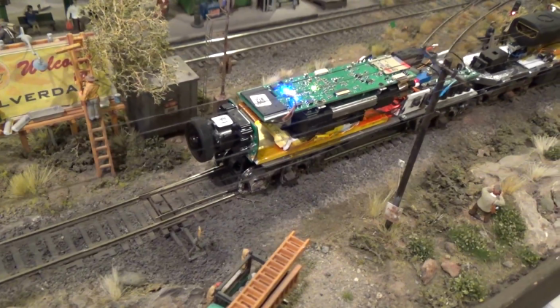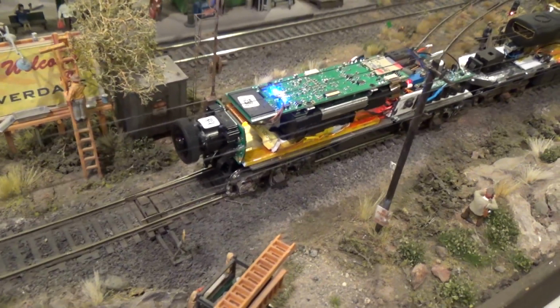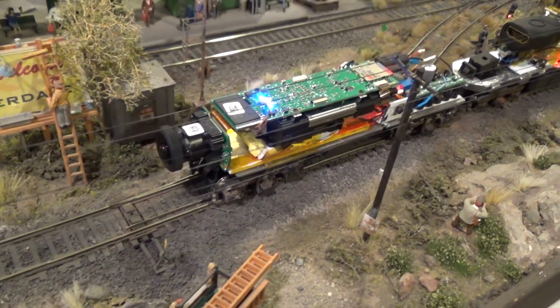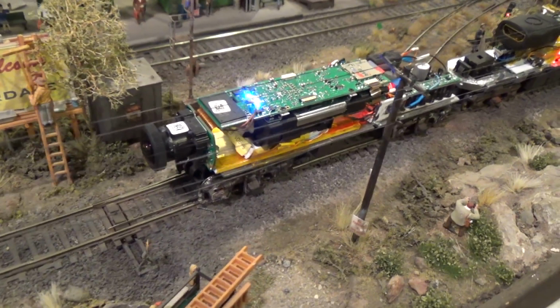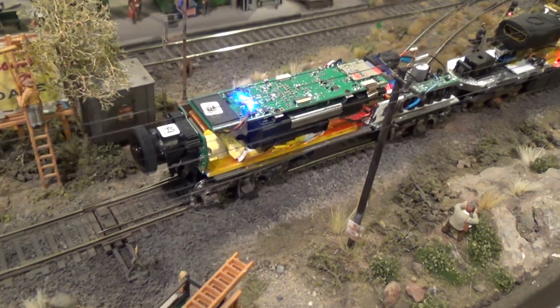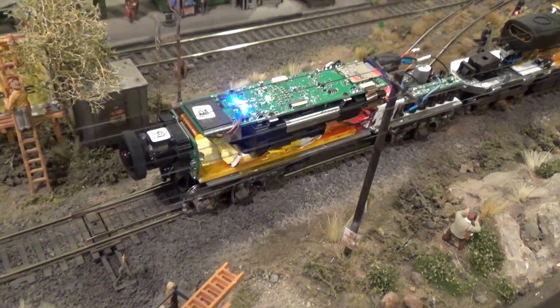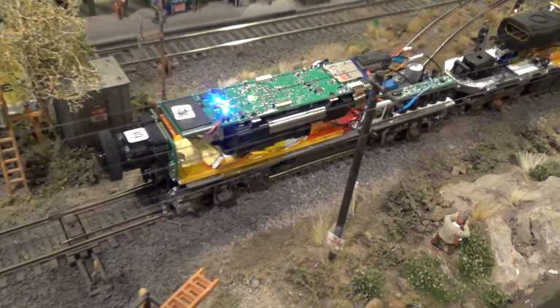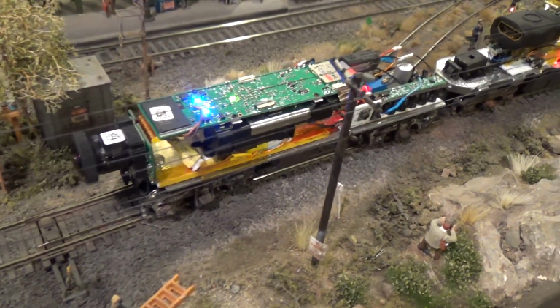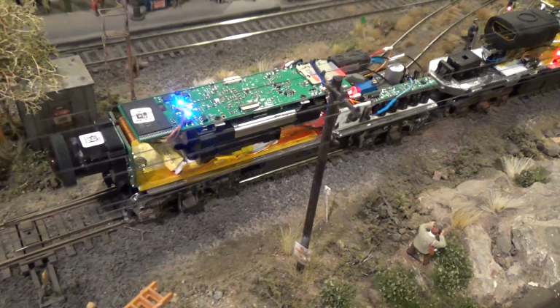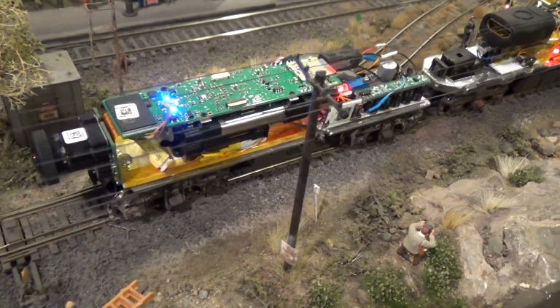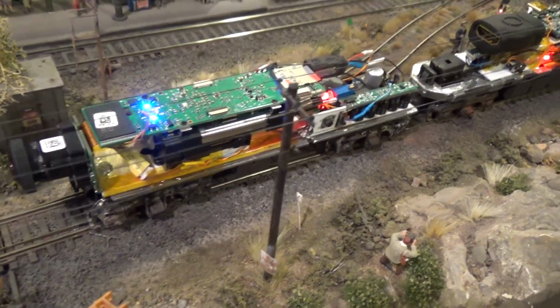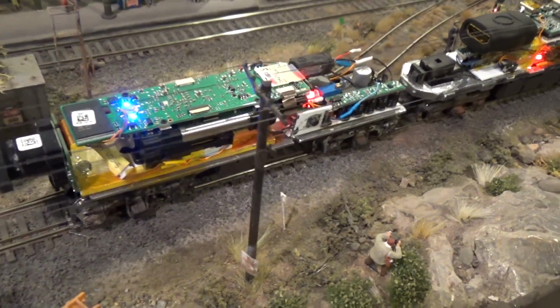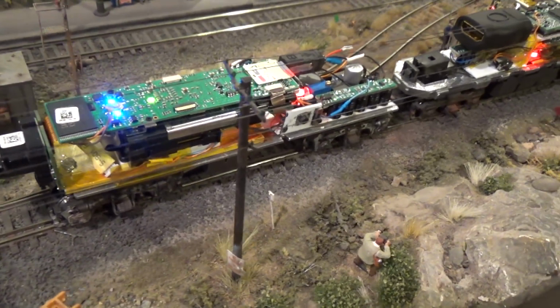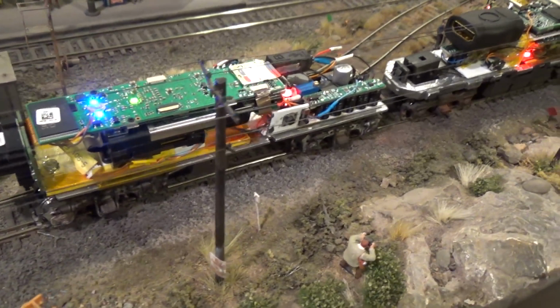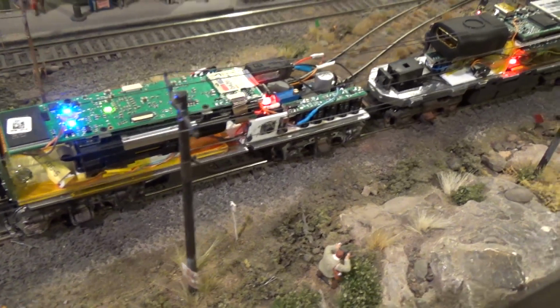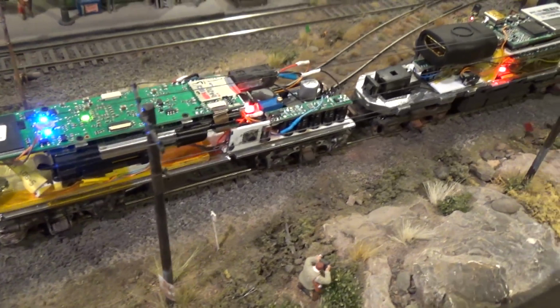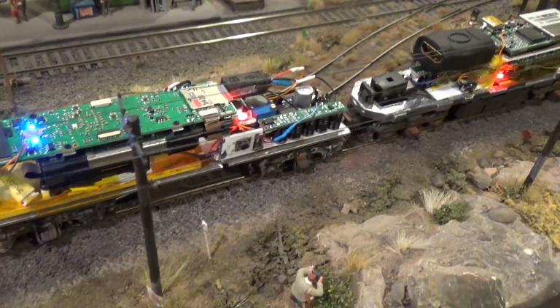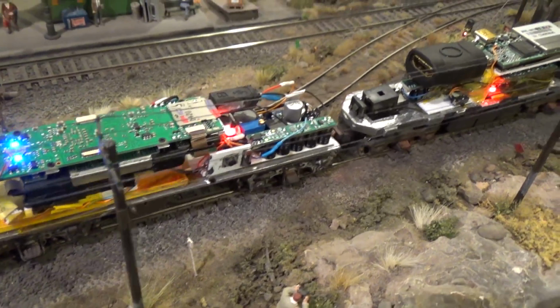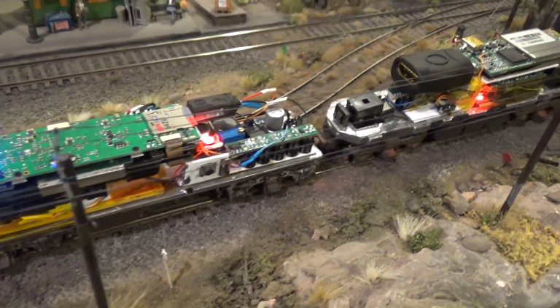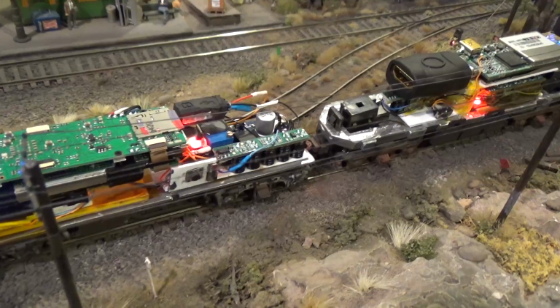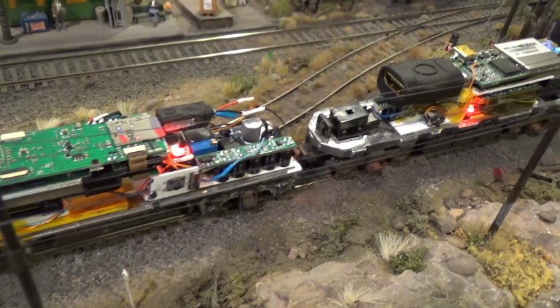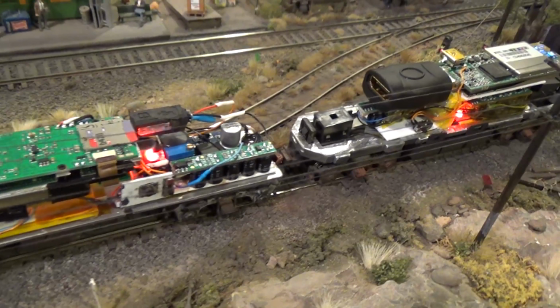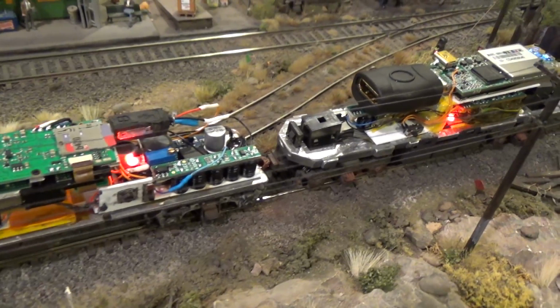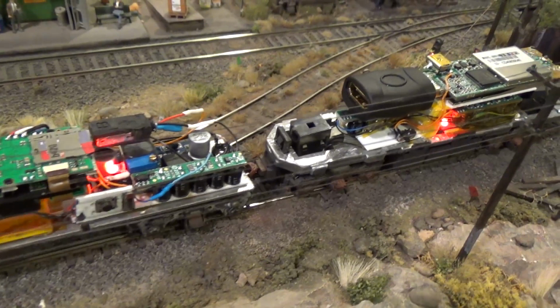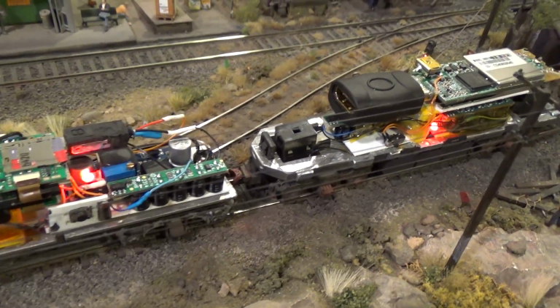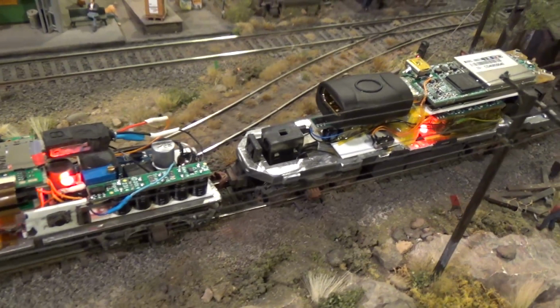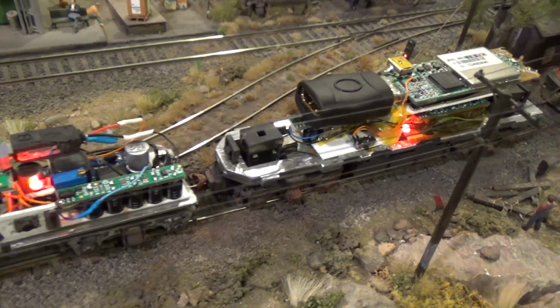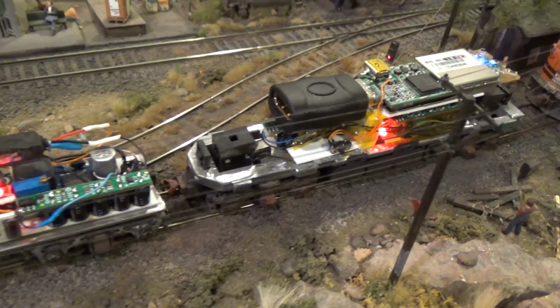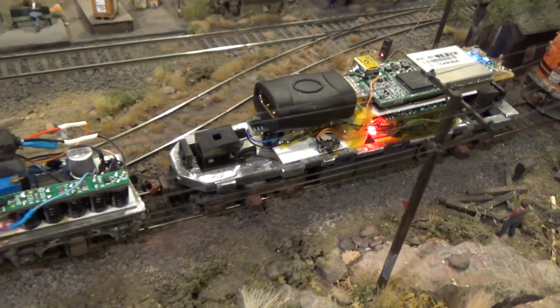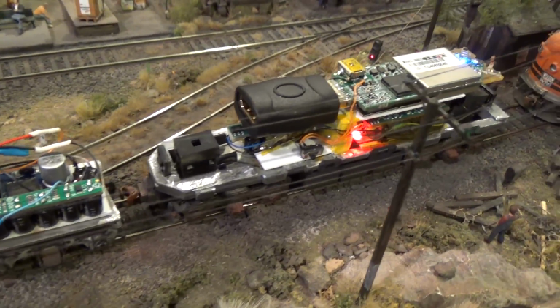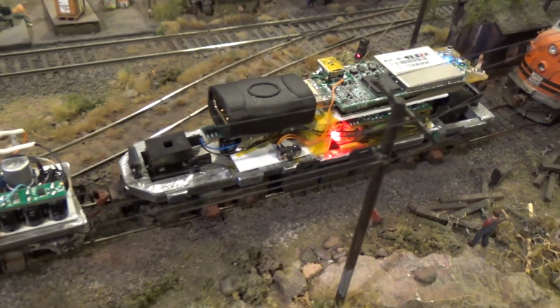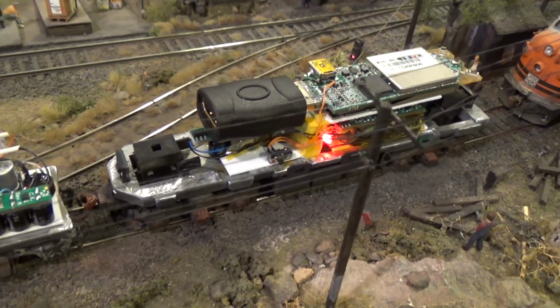Hello again. It's Bruce Kingsley from BruceKModelTrains.com, following up on last week's video on the Ultimate Throttle Camera.